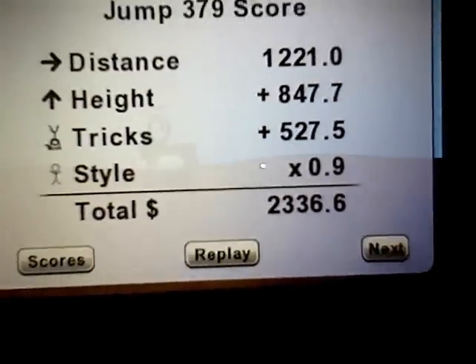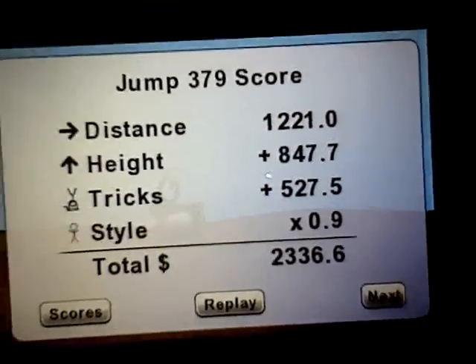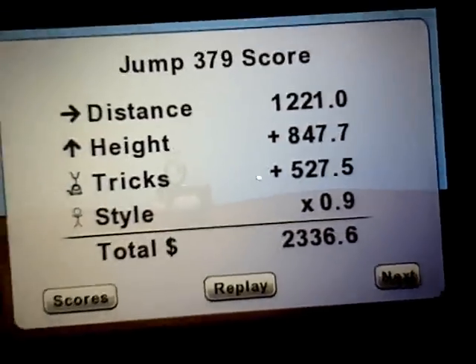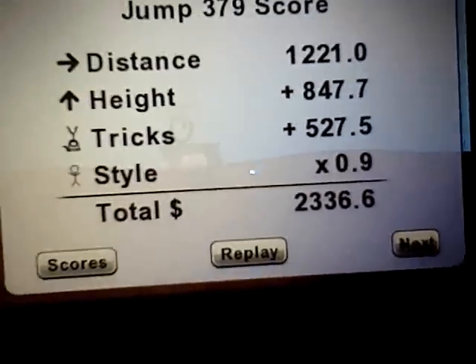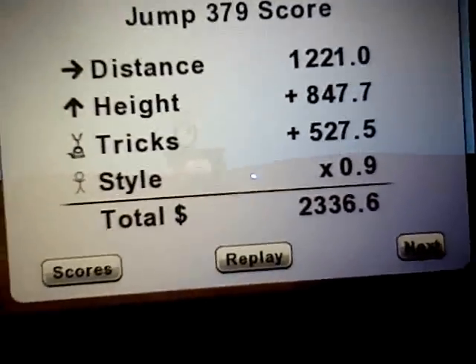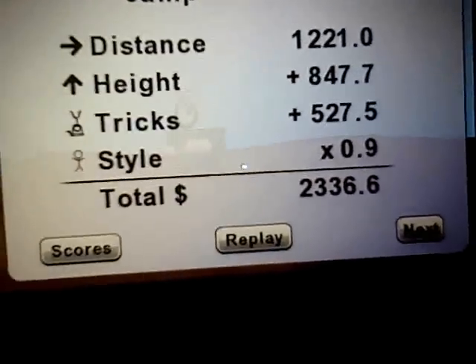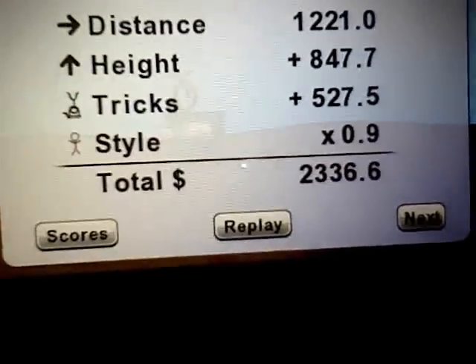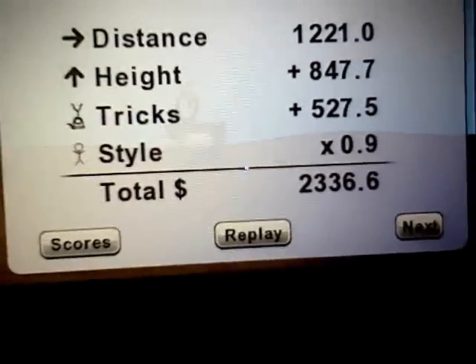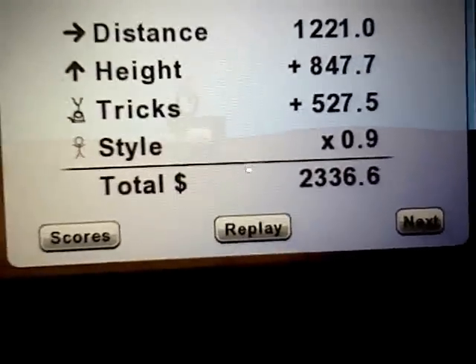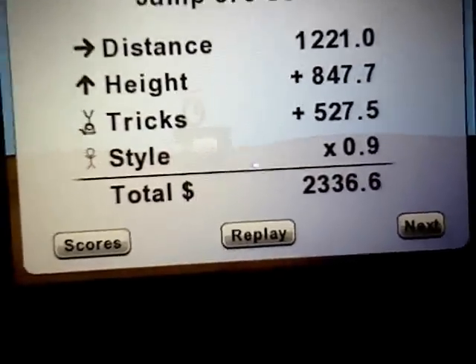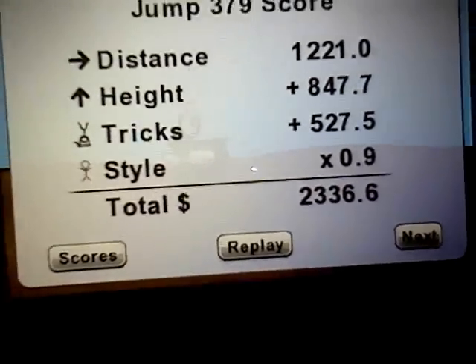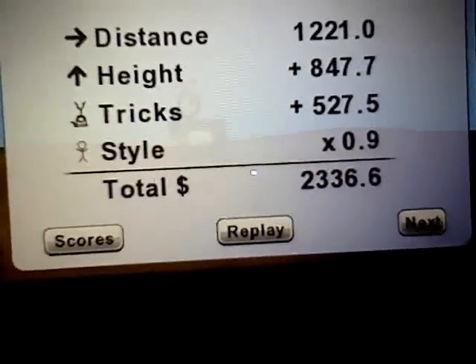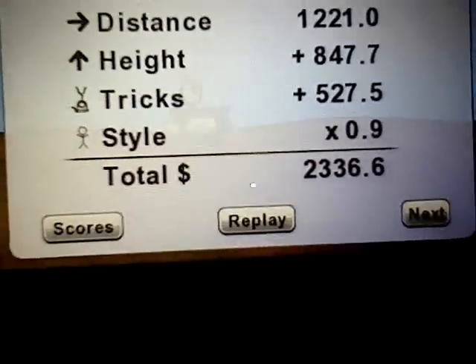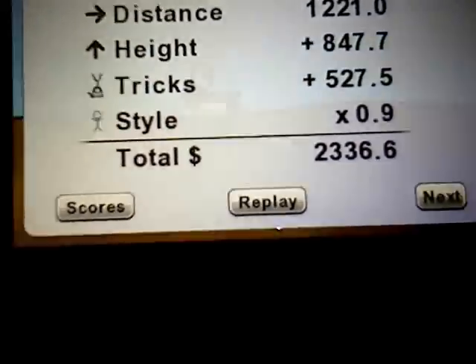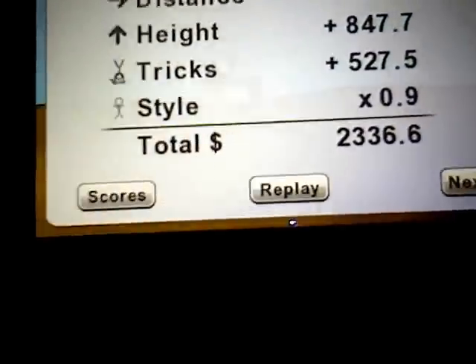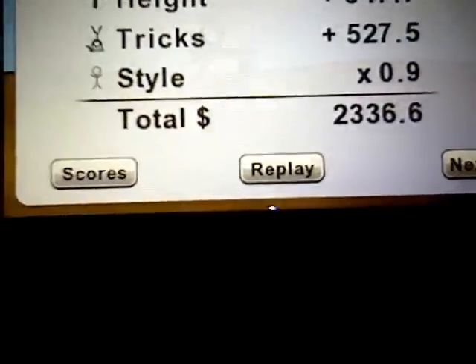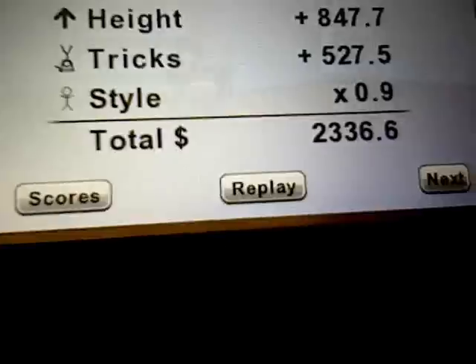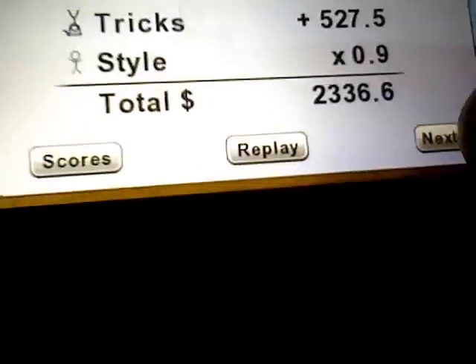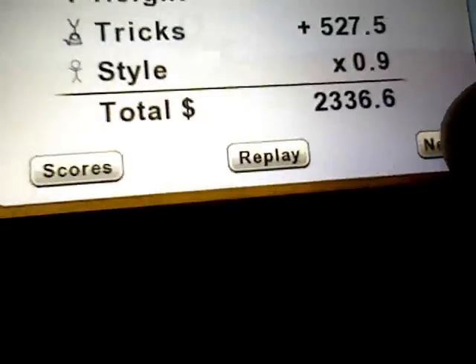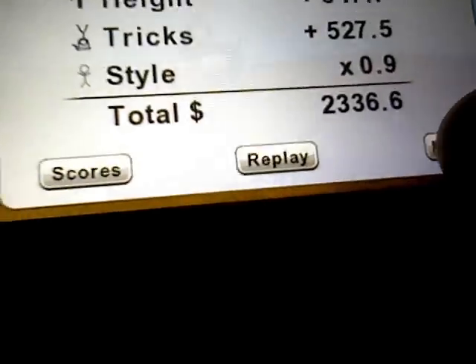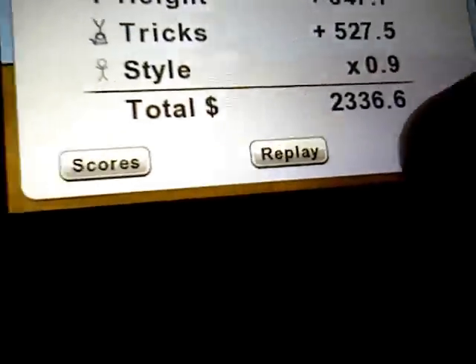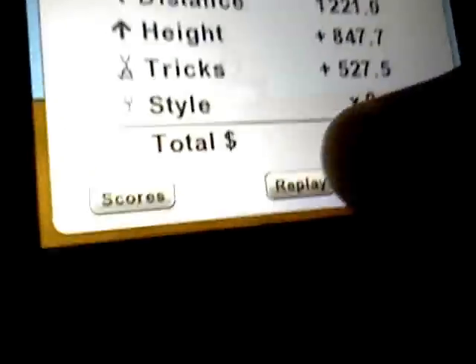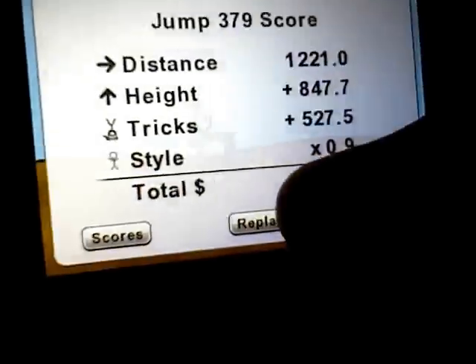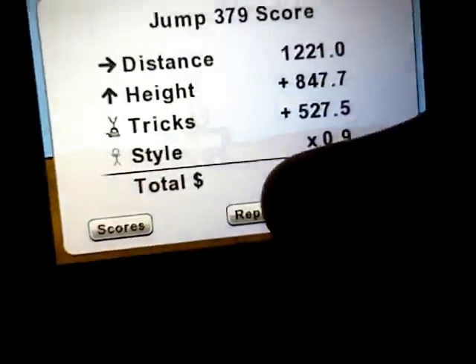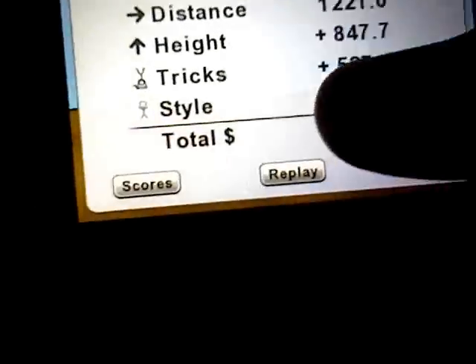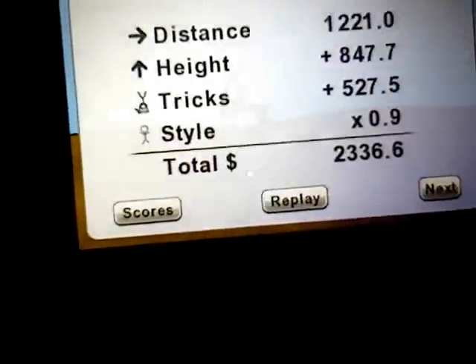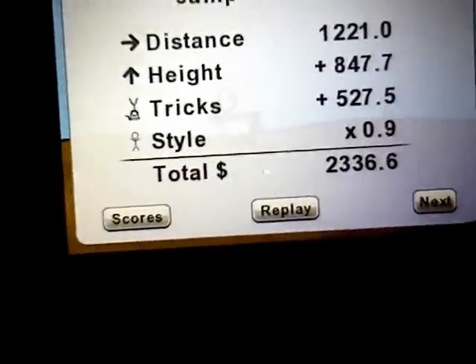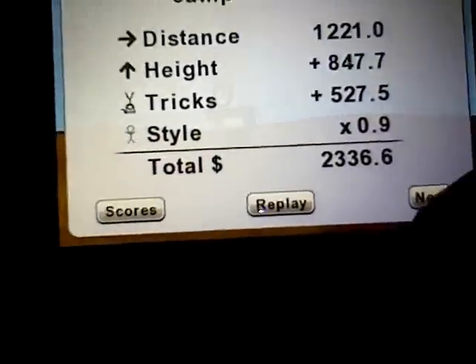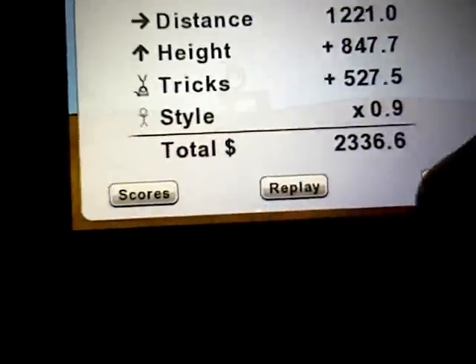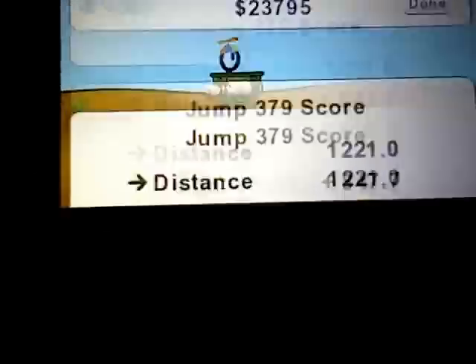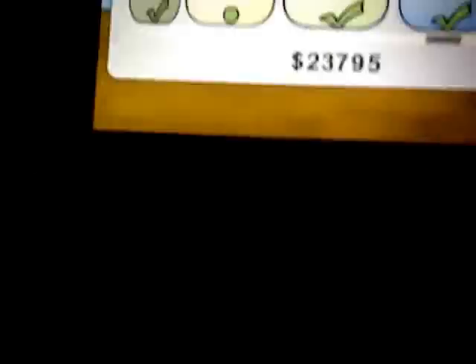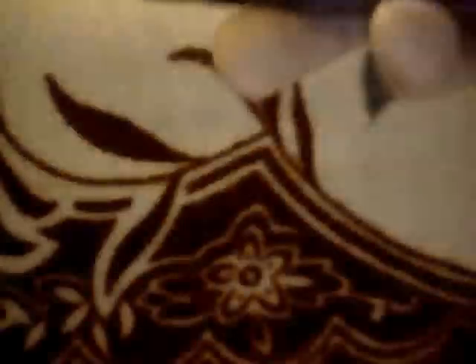So I got 2336.6. You can replay, check your score, or you can press Next.